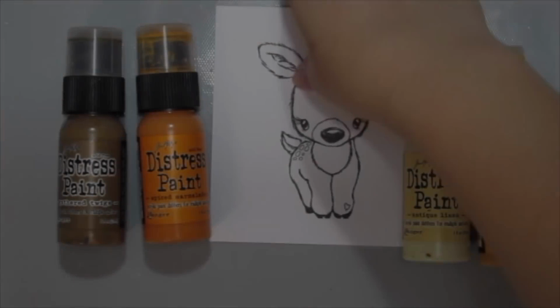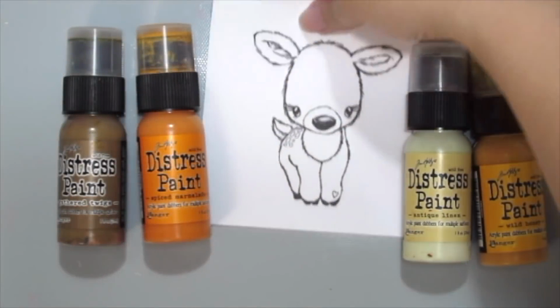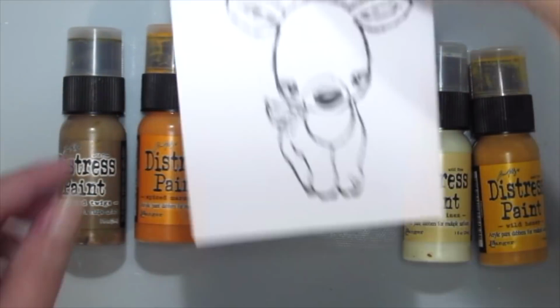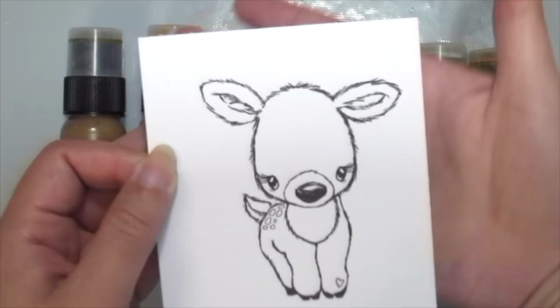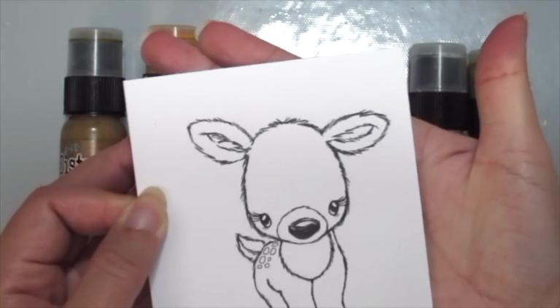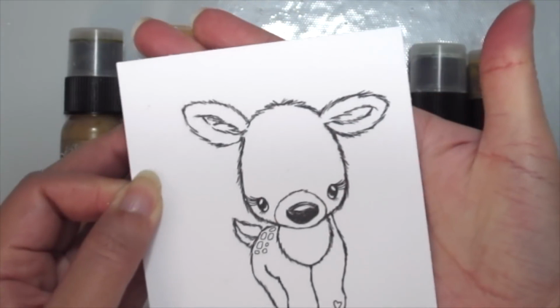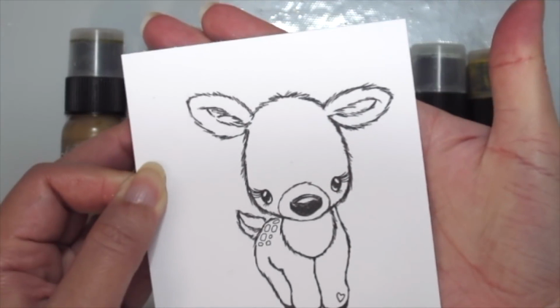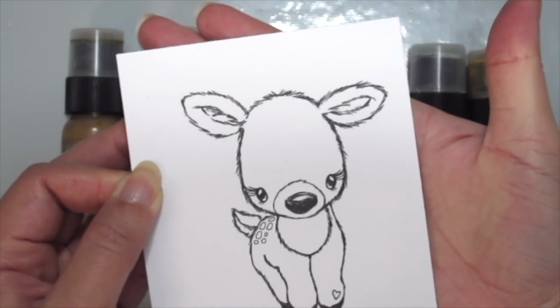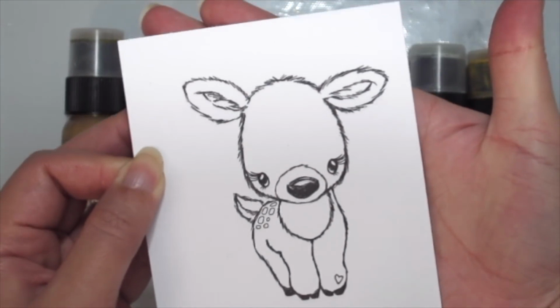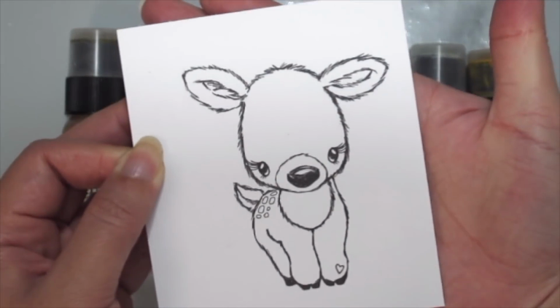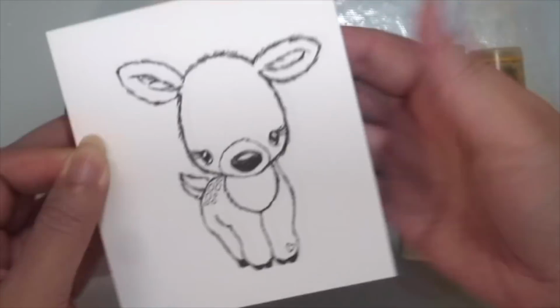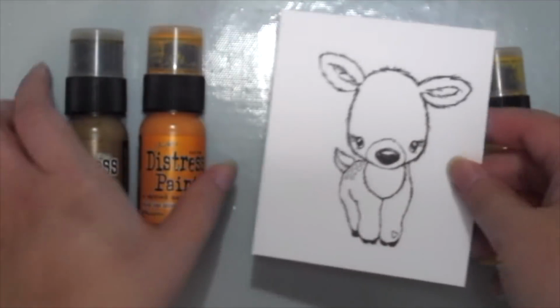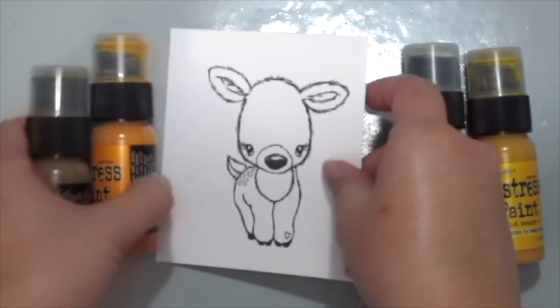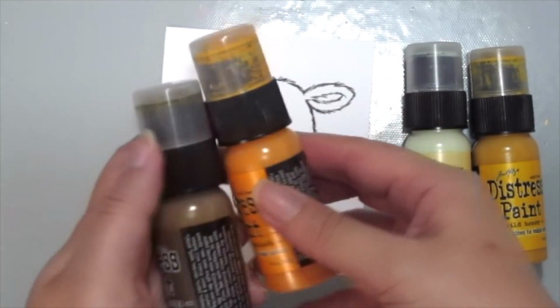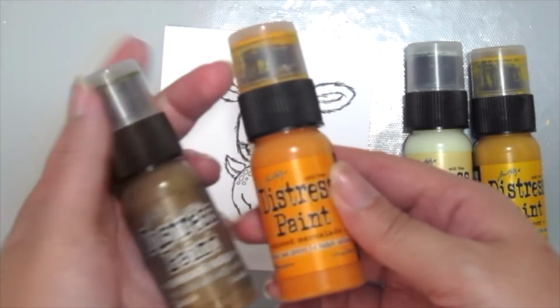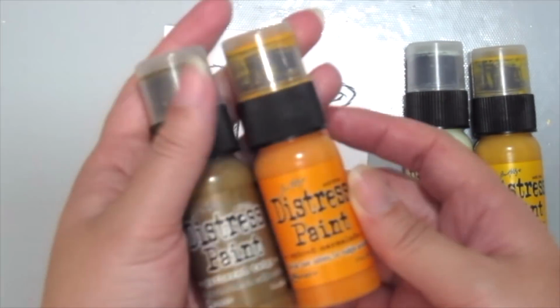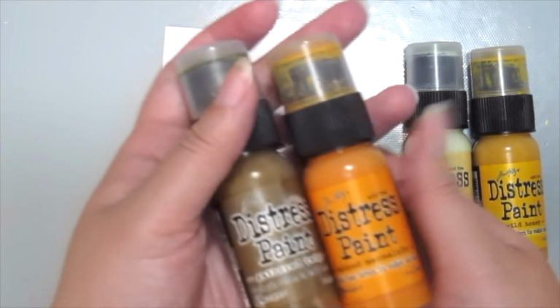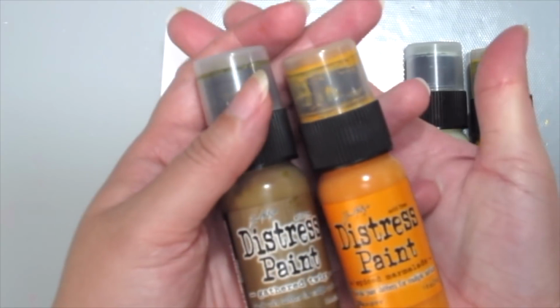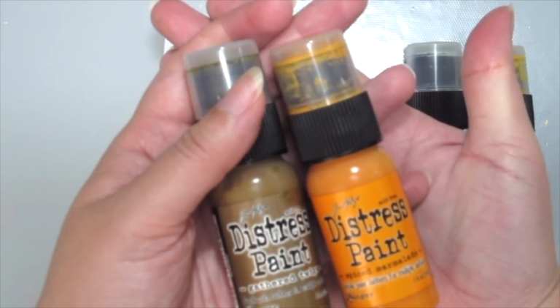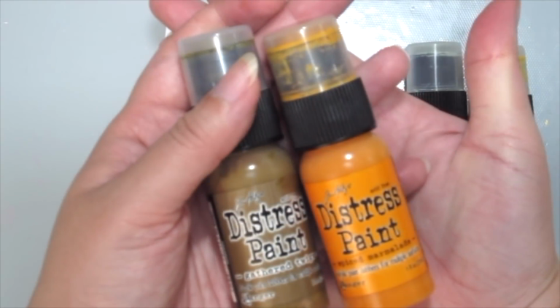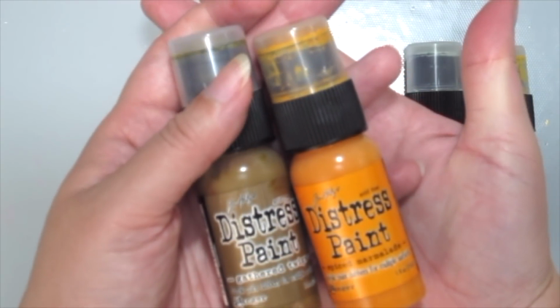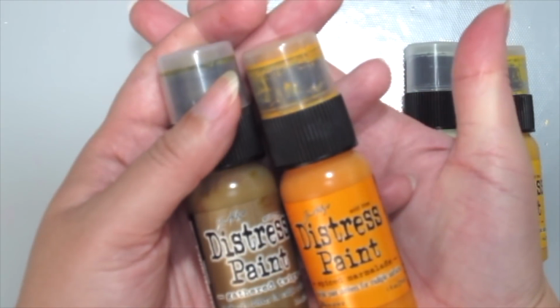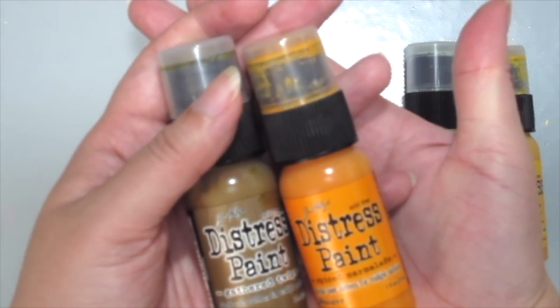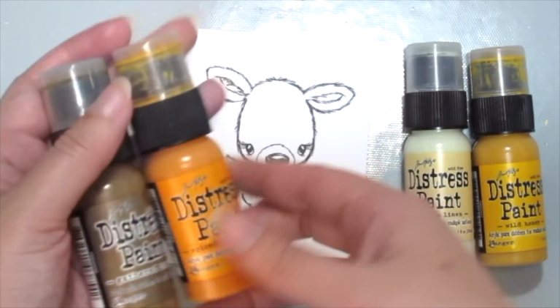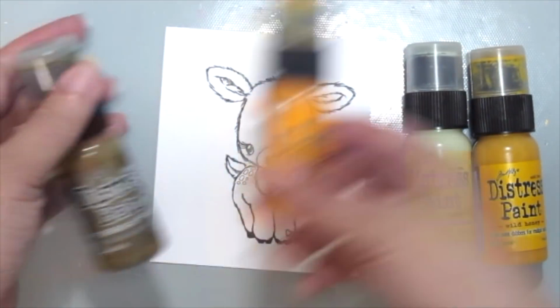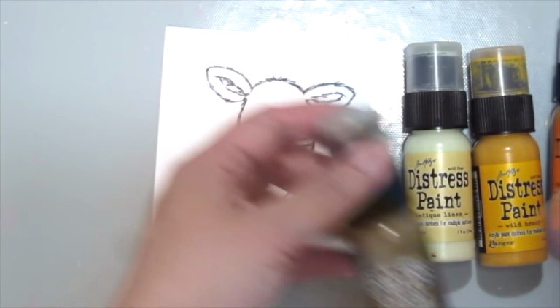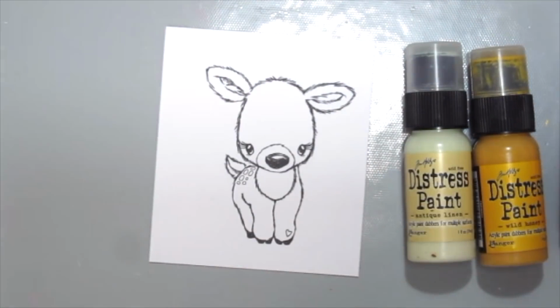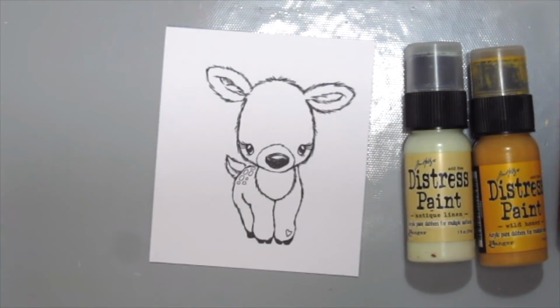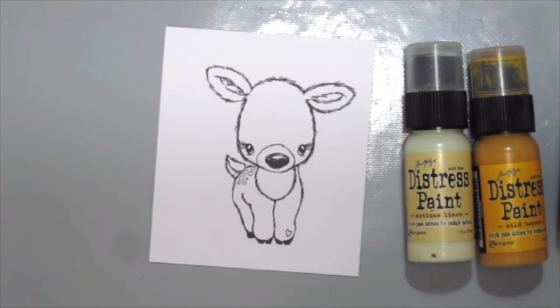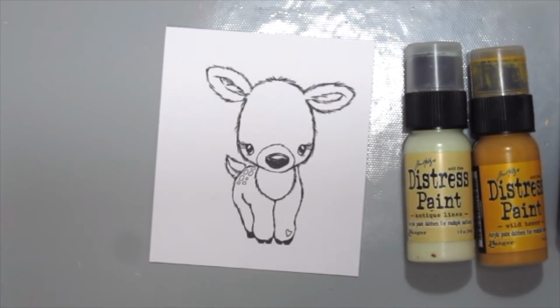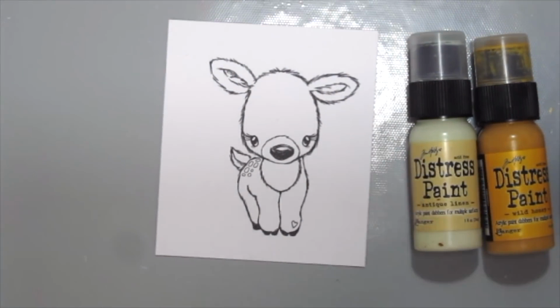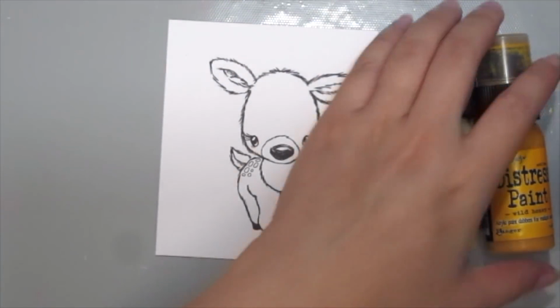So first I've already stamped this cute color block font by Unity and Tyra Jackson, and I'm grabbing some Tim Holtz Distress paints here to paint her in.